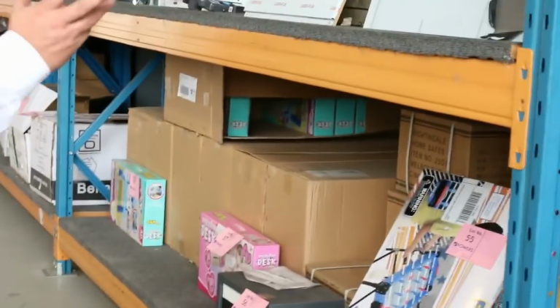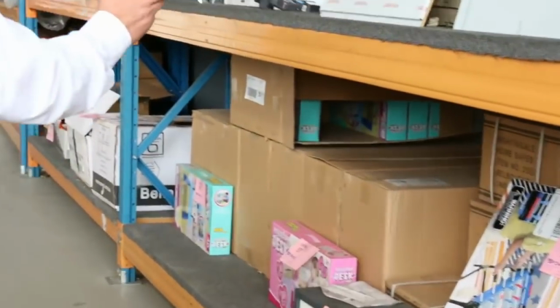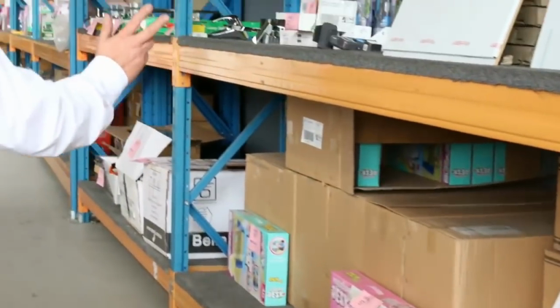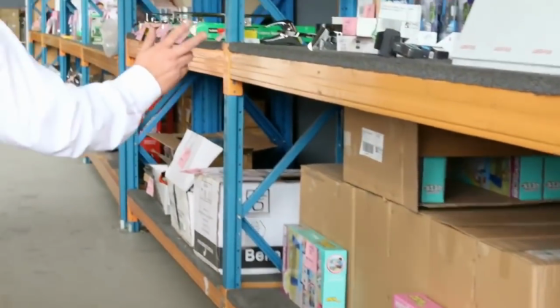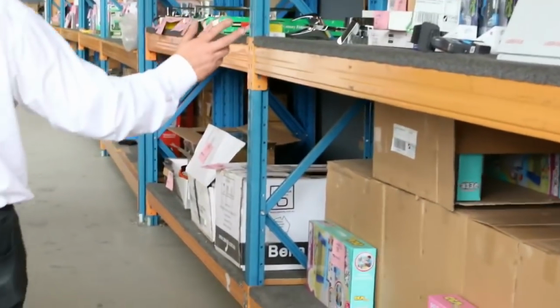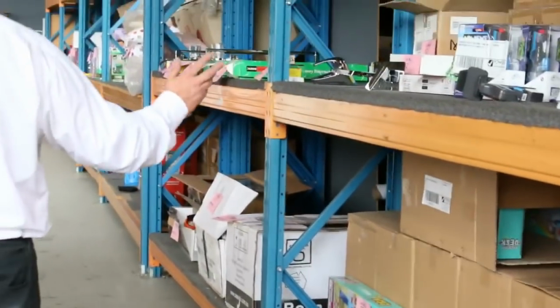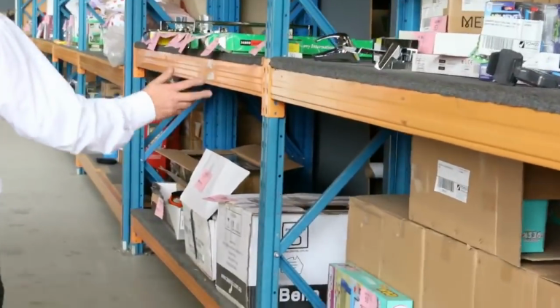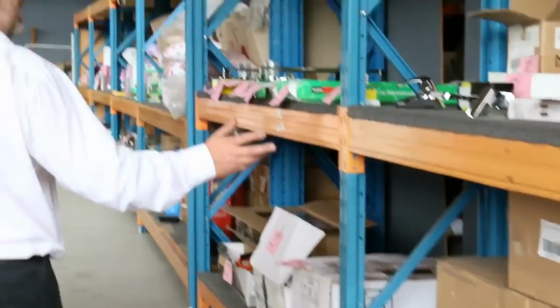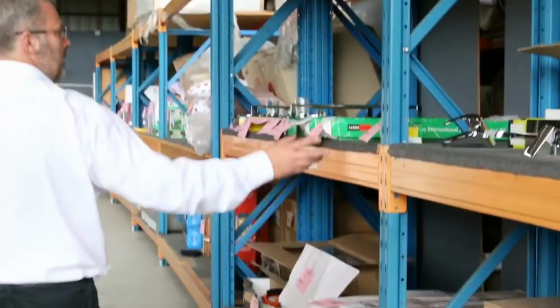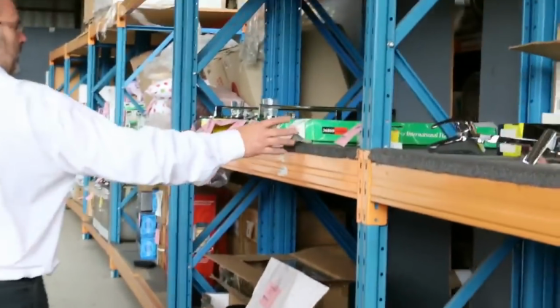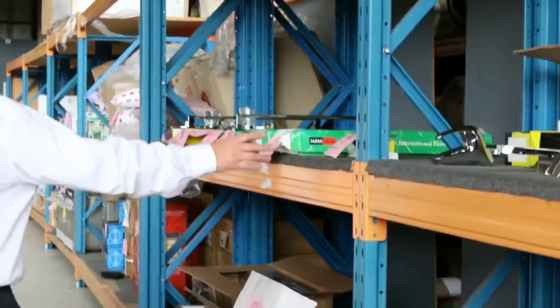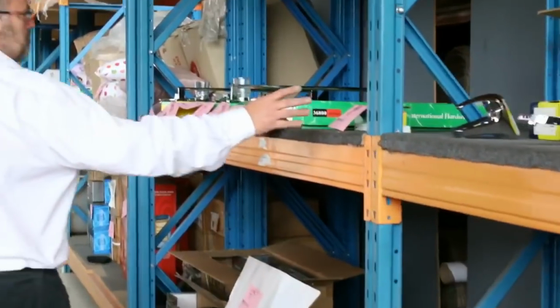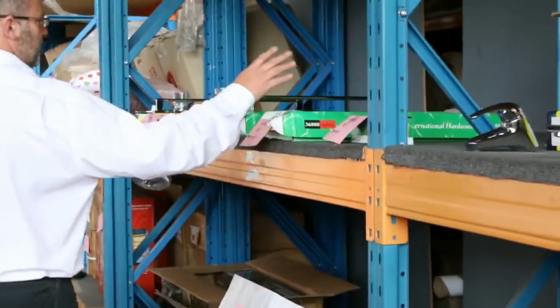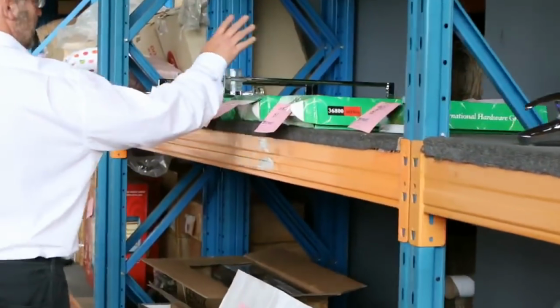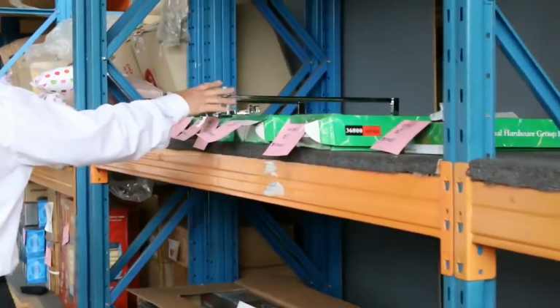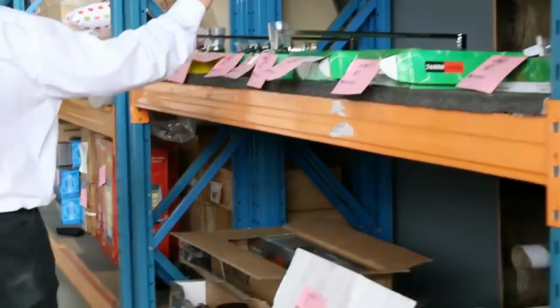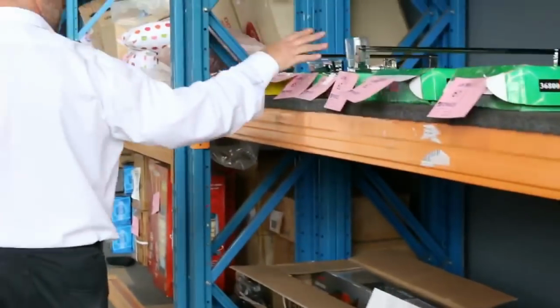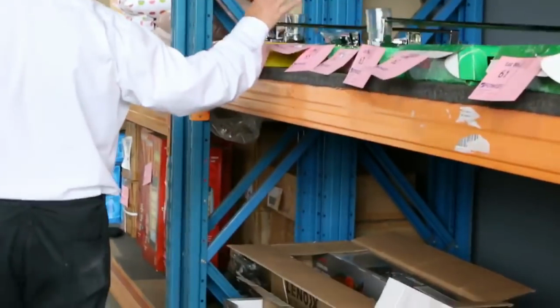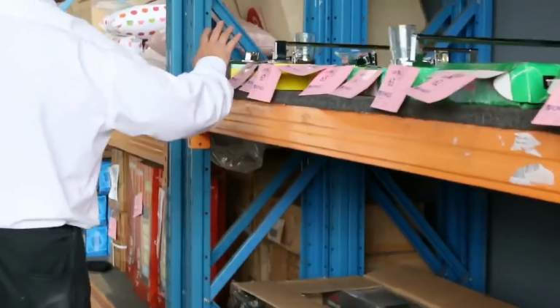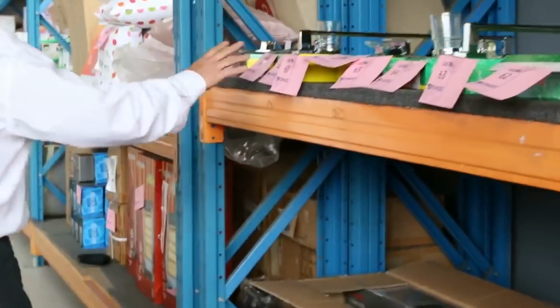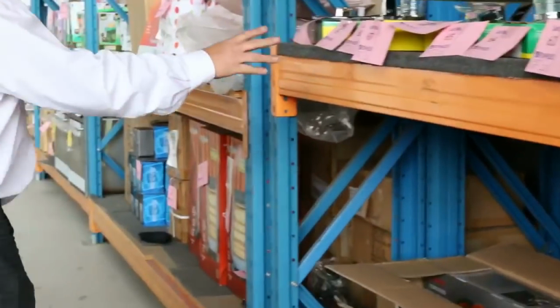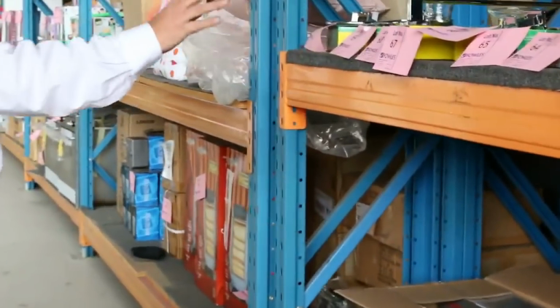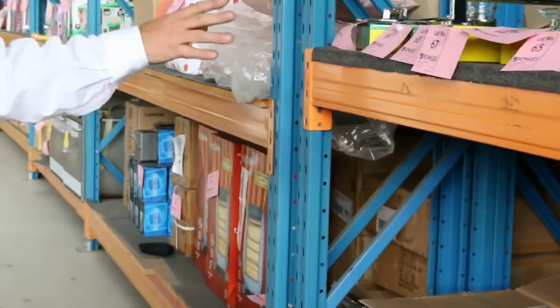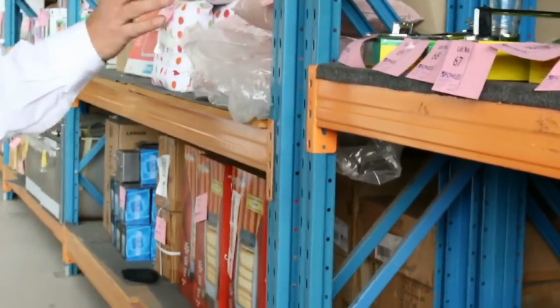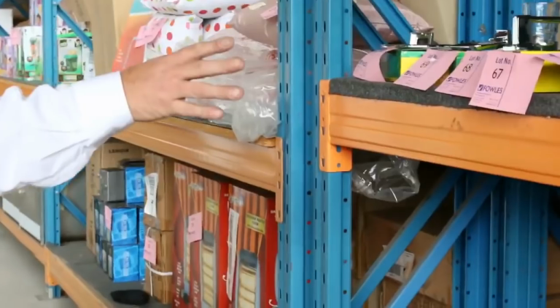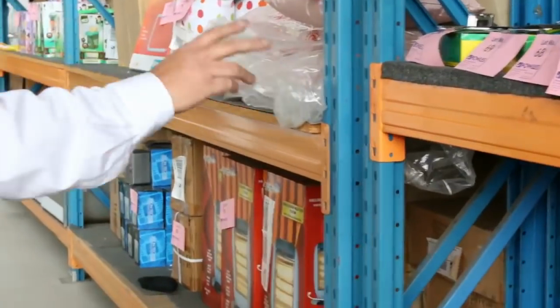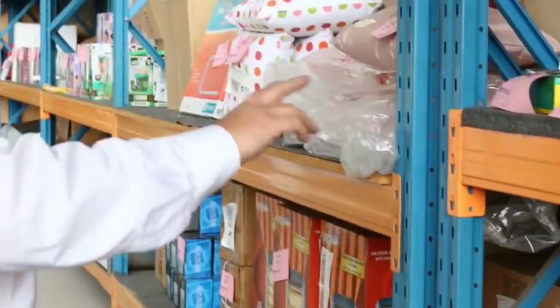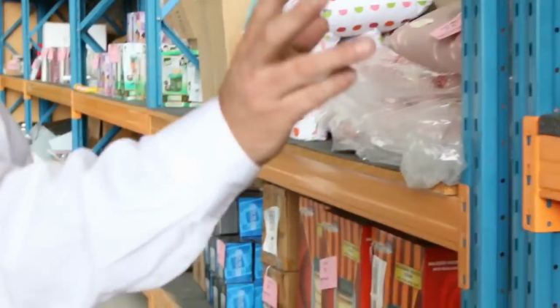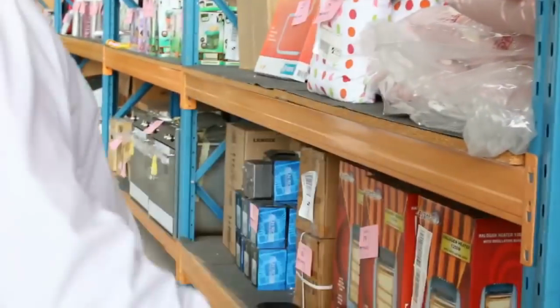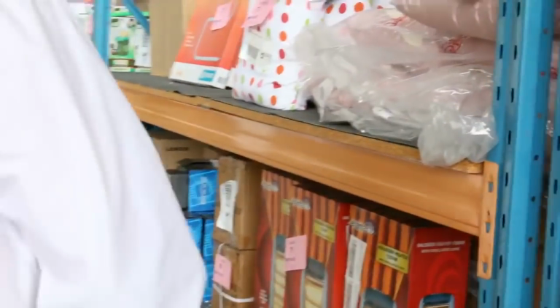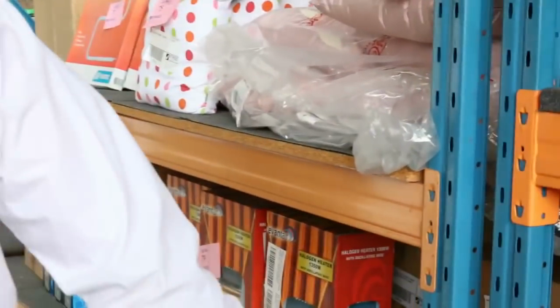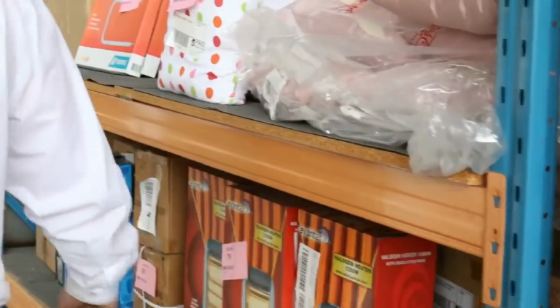We'll quickly flick through this lot — we've got a whole range of stuff. A lot of the bathroom accessories: towel rails, cup holders, toilet roll holders, soap dishes — a whole range of that stuff out to clear as well.